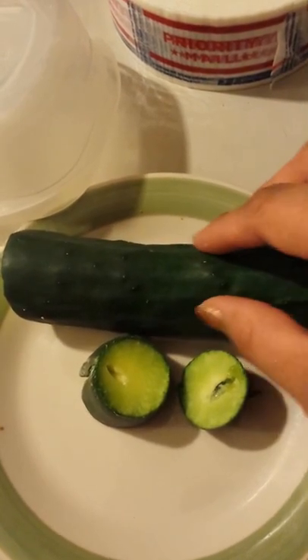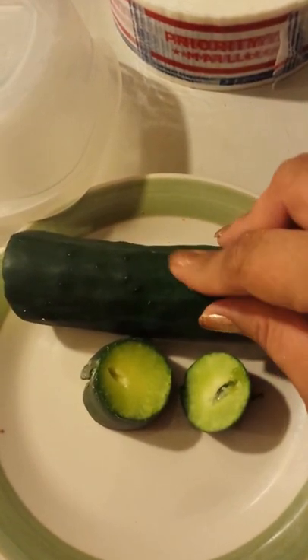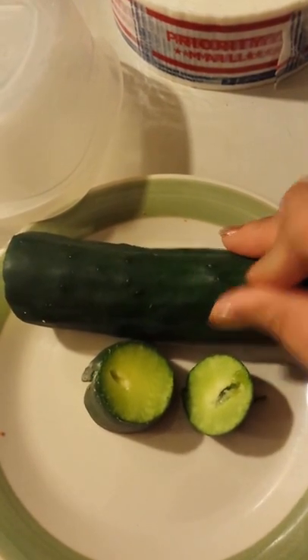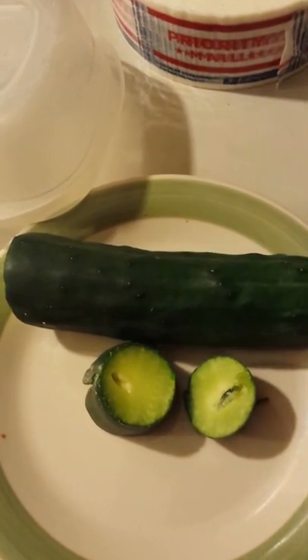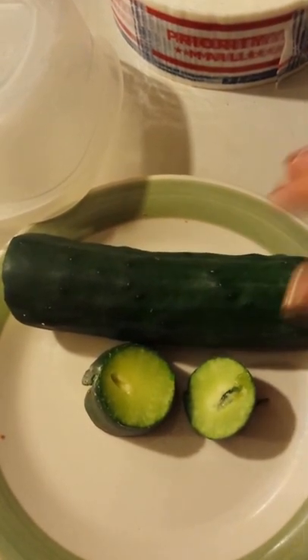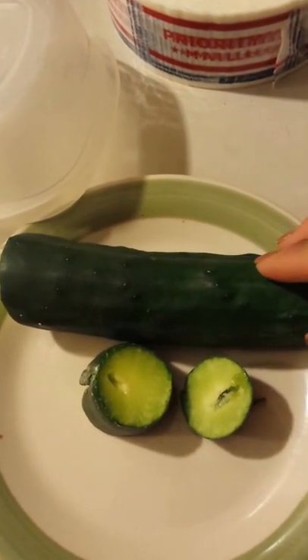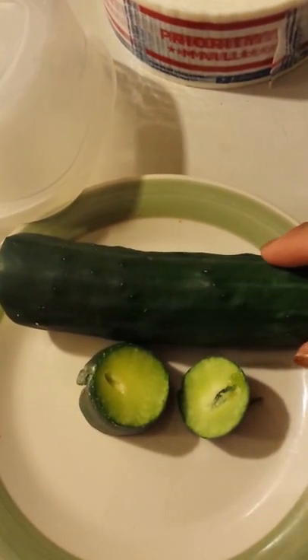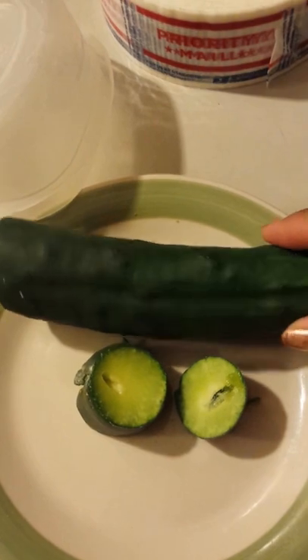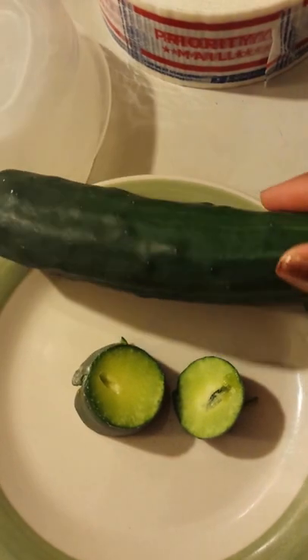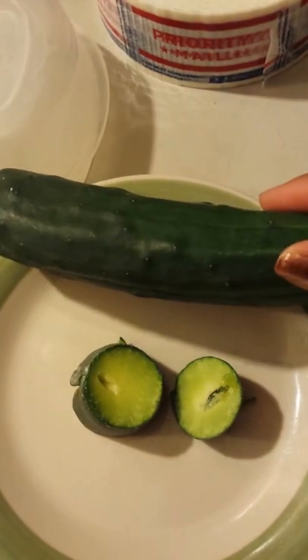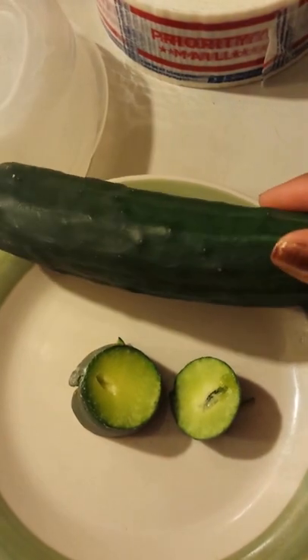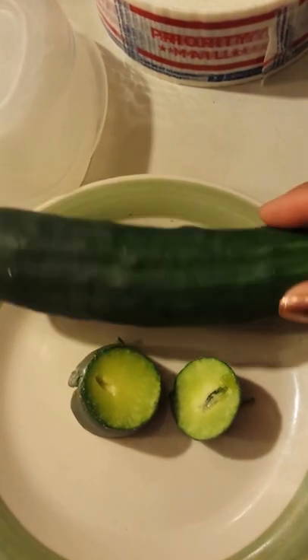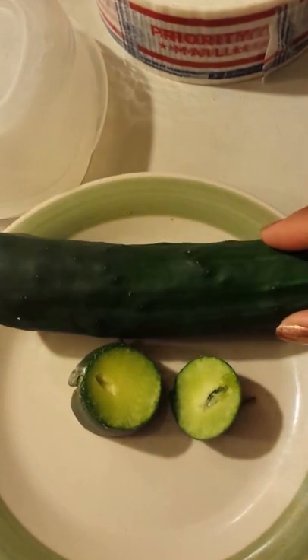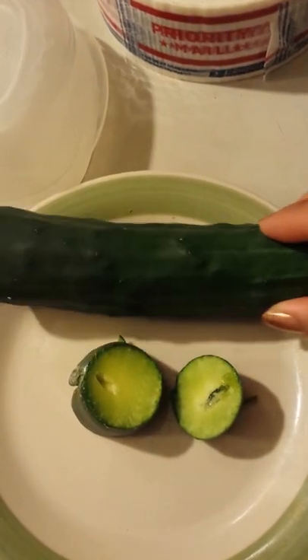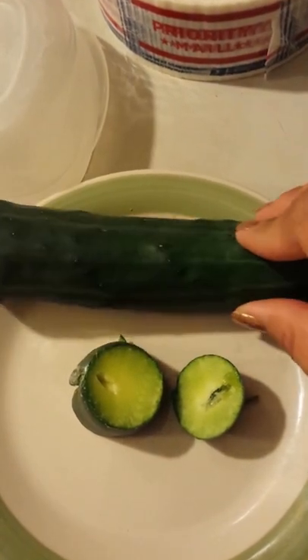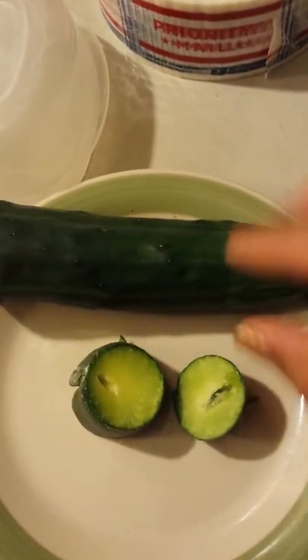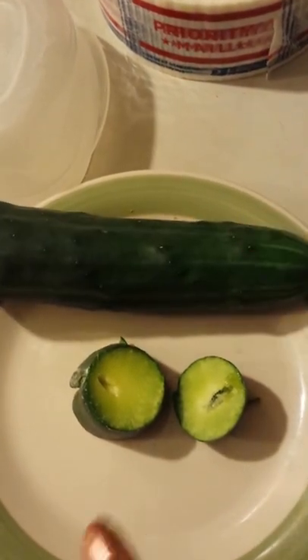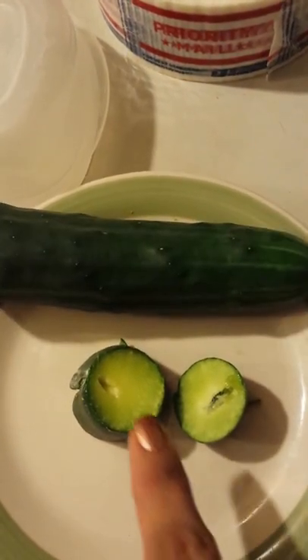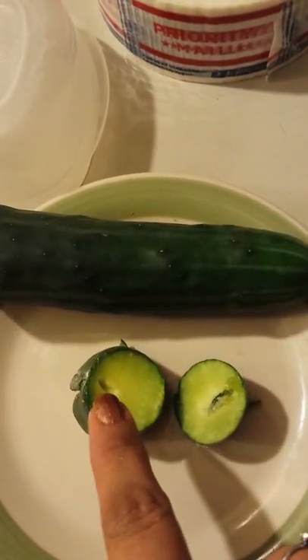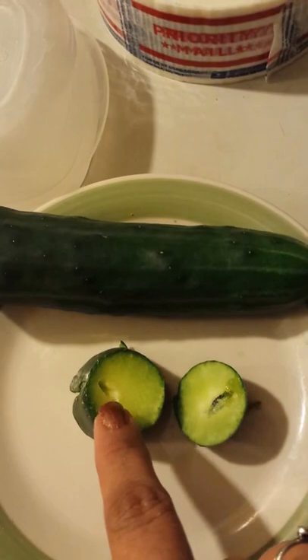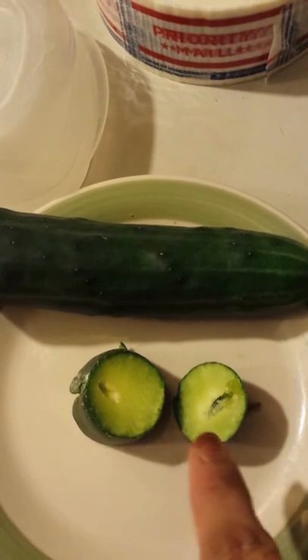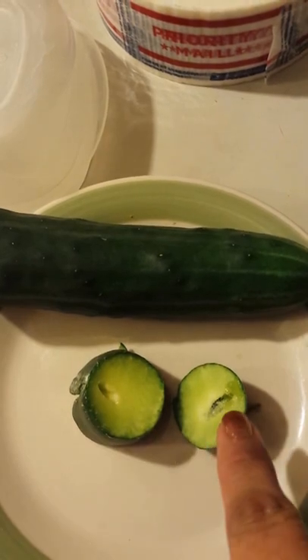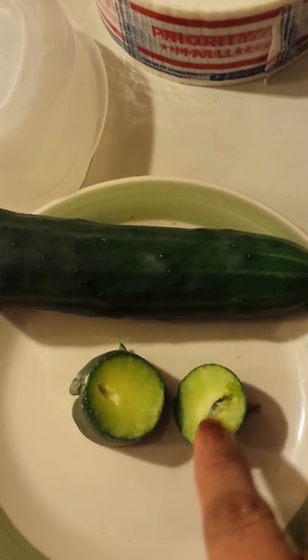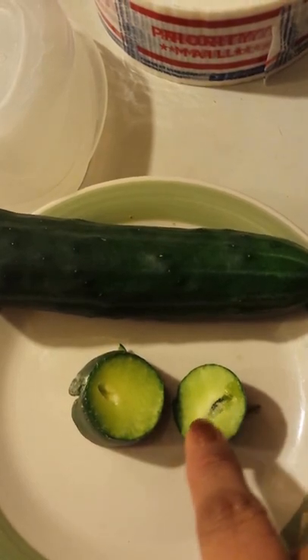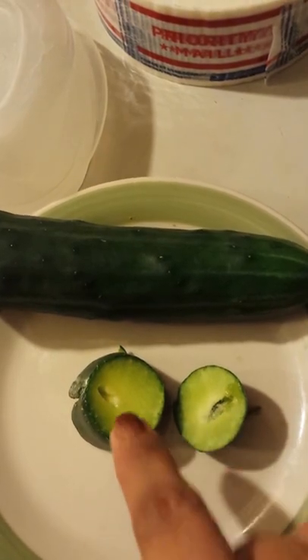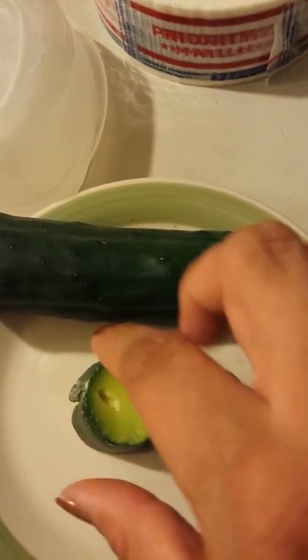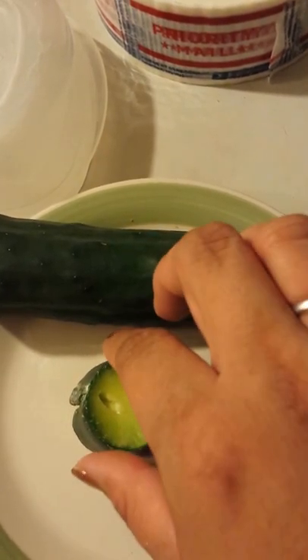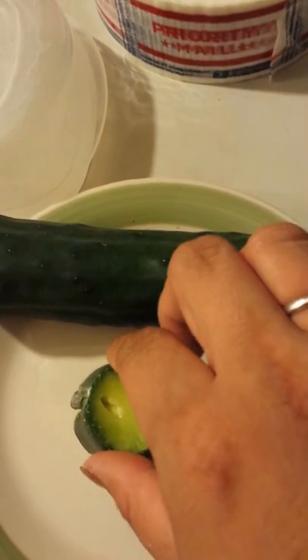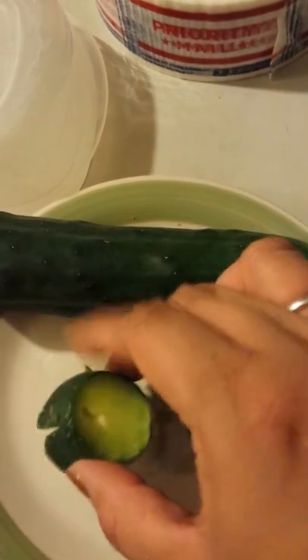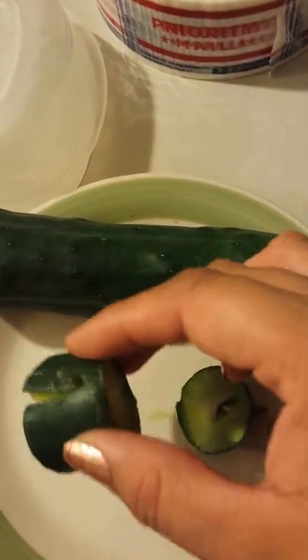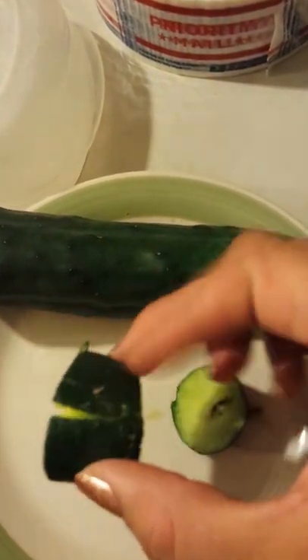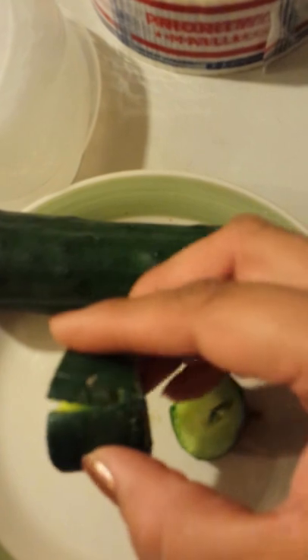It still had quite a bit to go, but the reason why I ended up harvesting it right away was because I found that it had a hole in it. It still had a lot to grow.